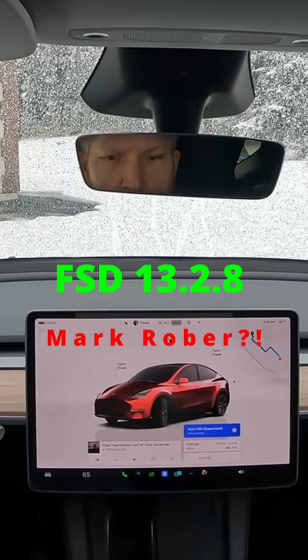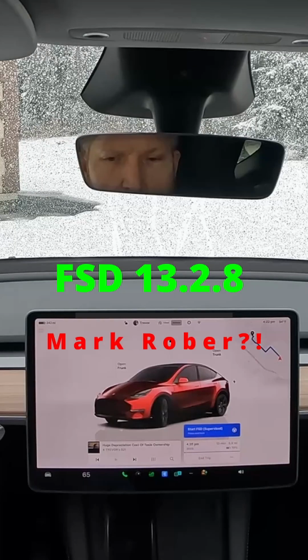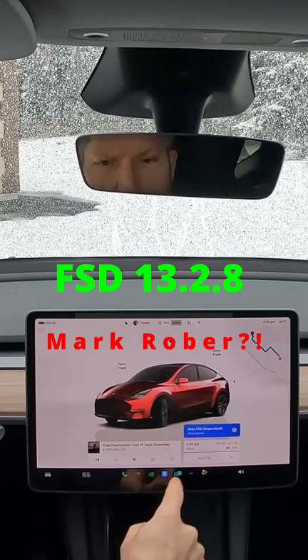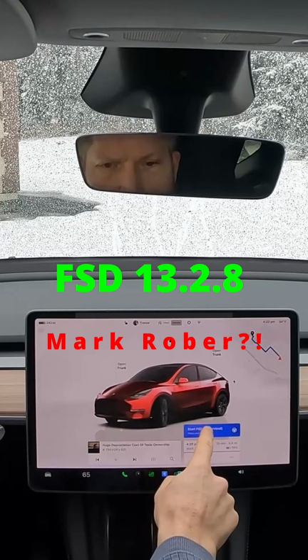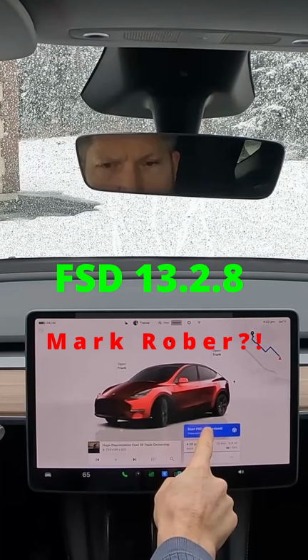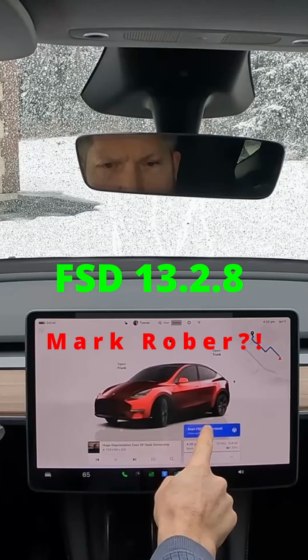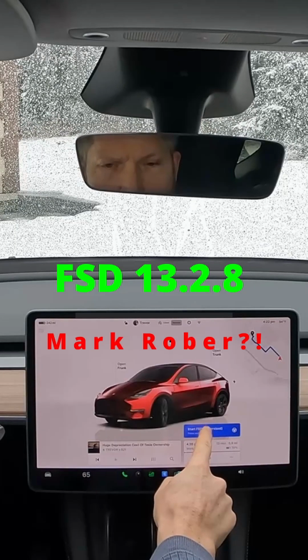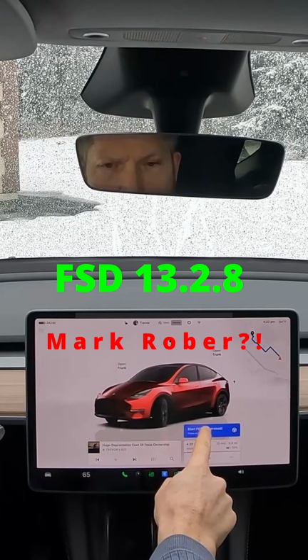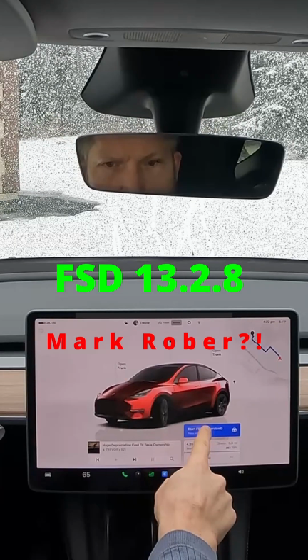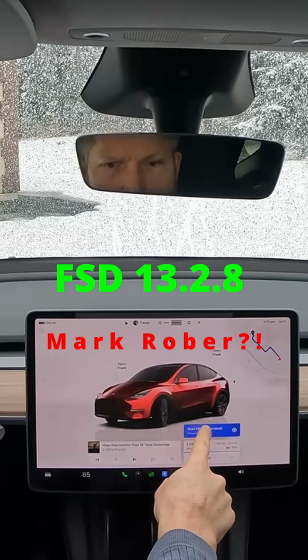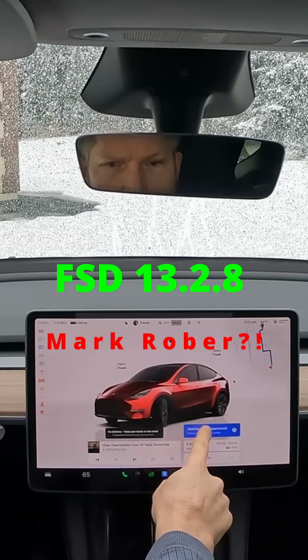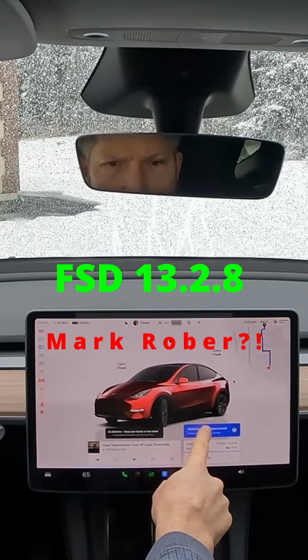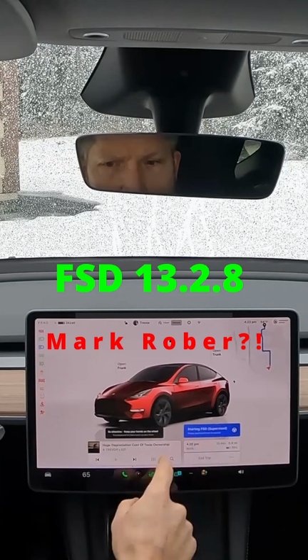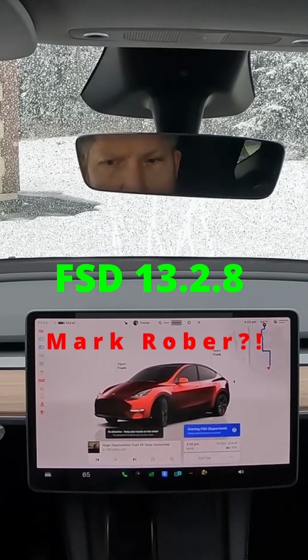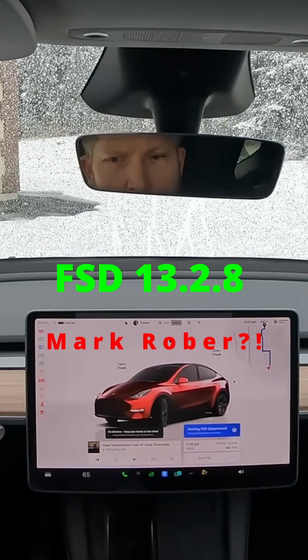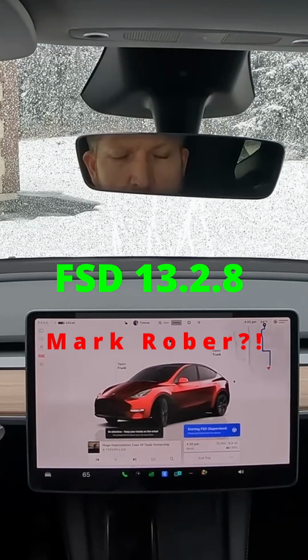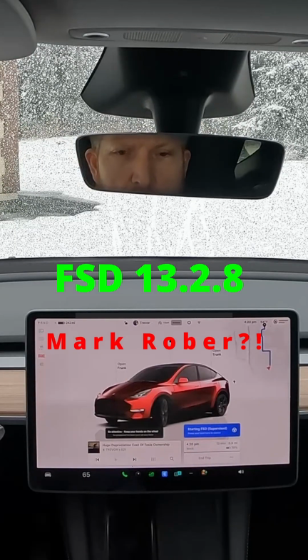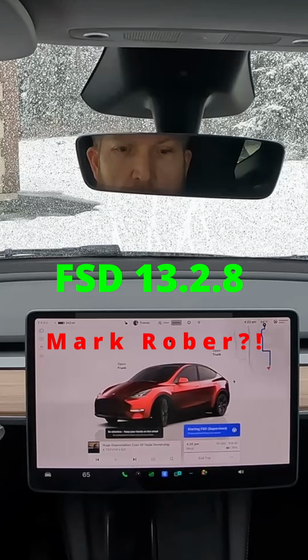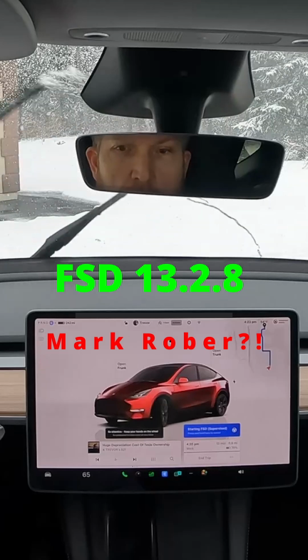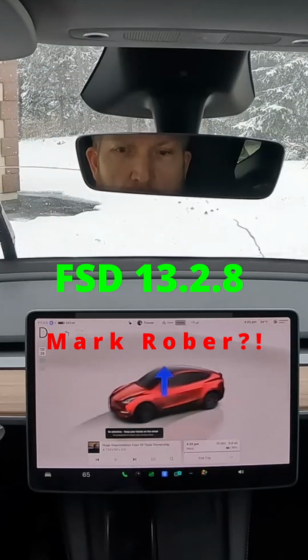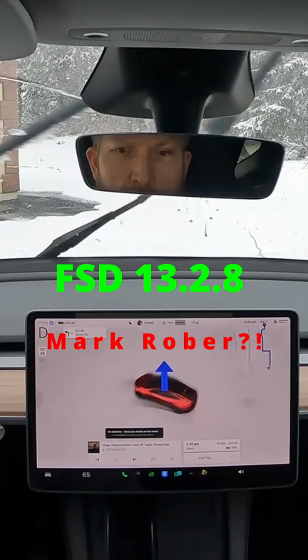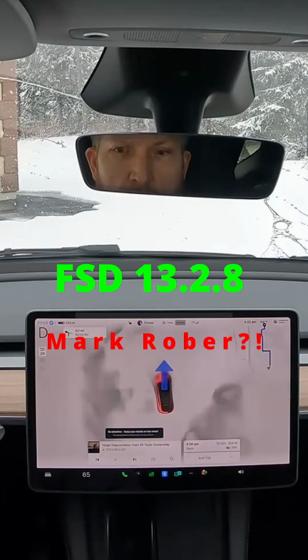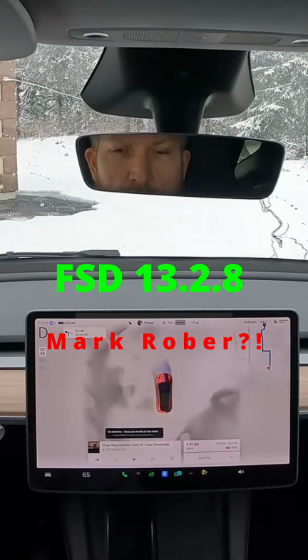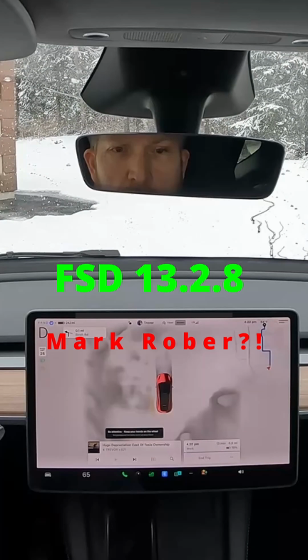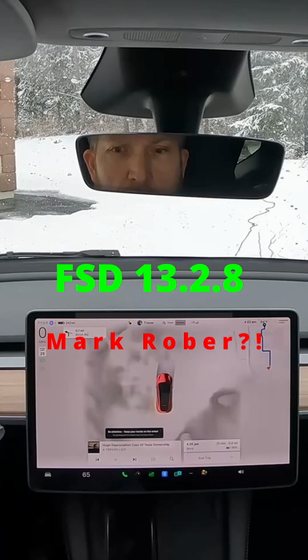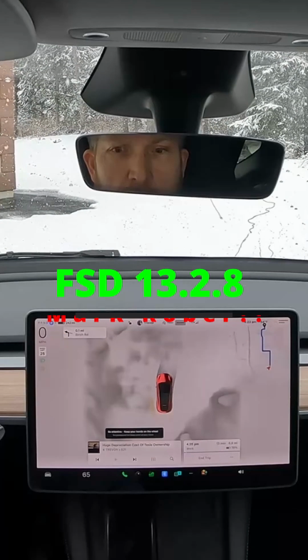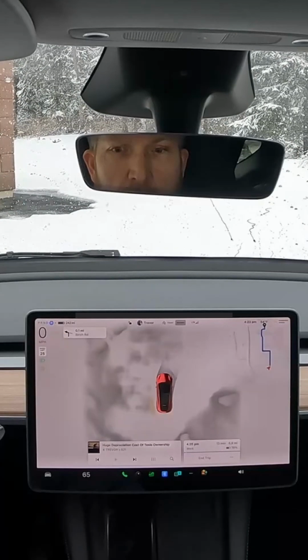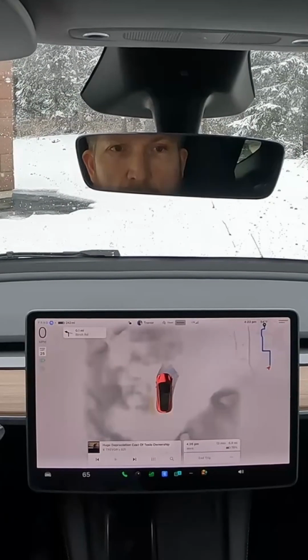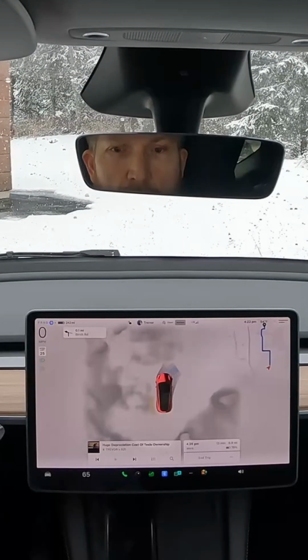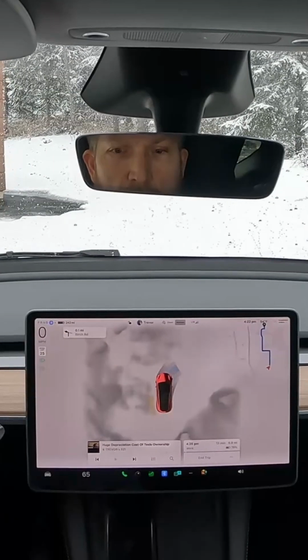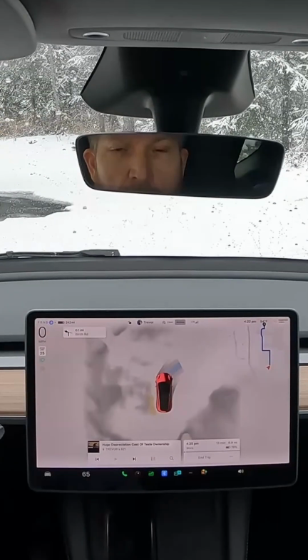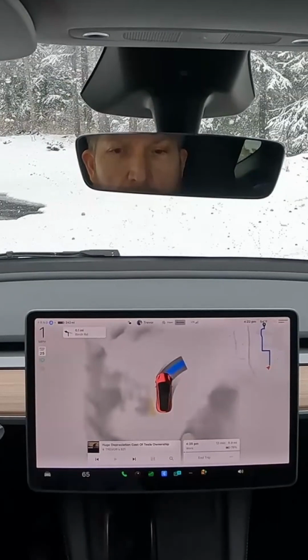Hey everyone, welcome to the channel. Today we're going to go for a drive with FSD and talk about a video that Mark Rober just posted that was a little misleading, I would say.